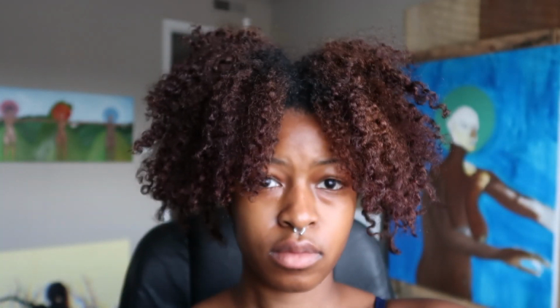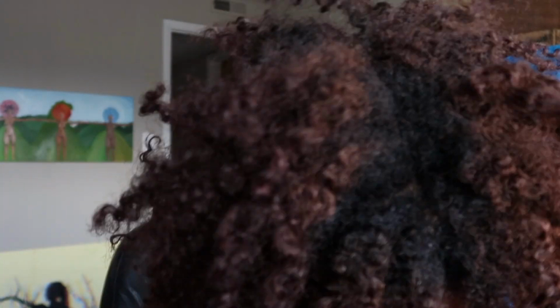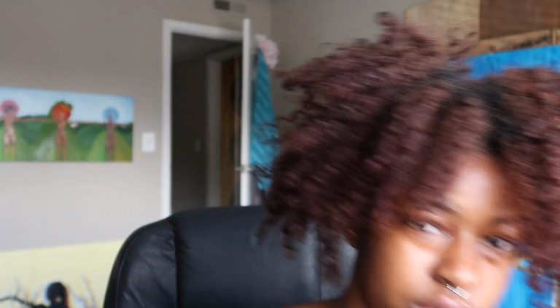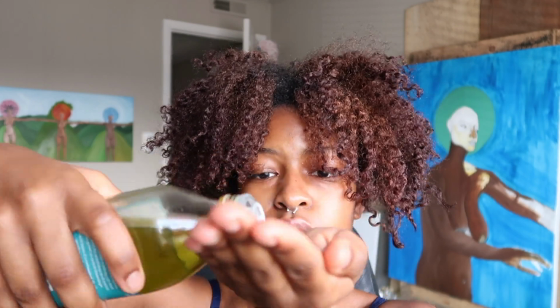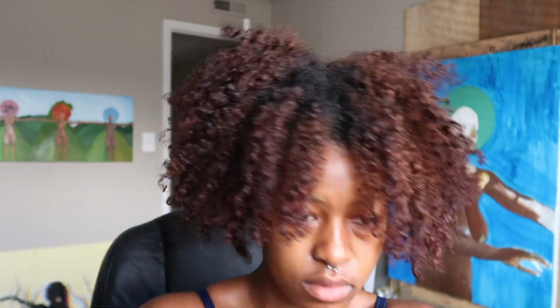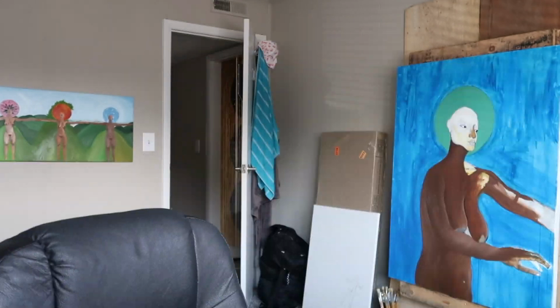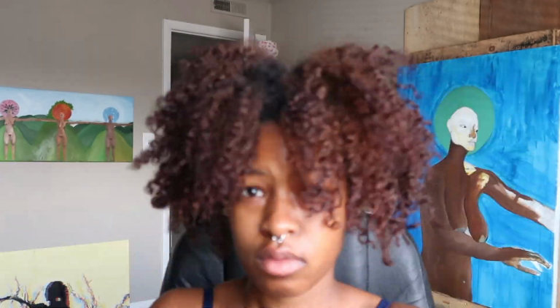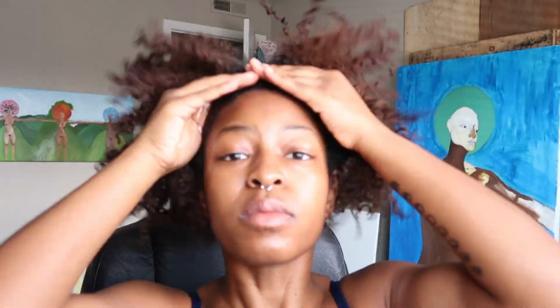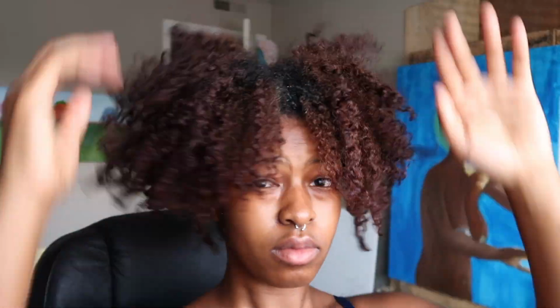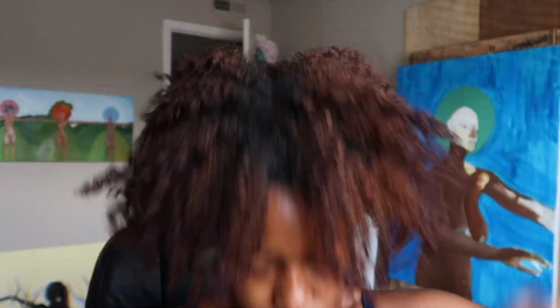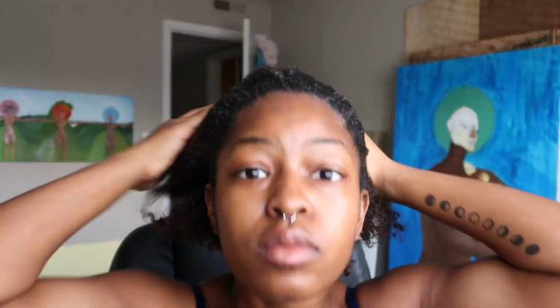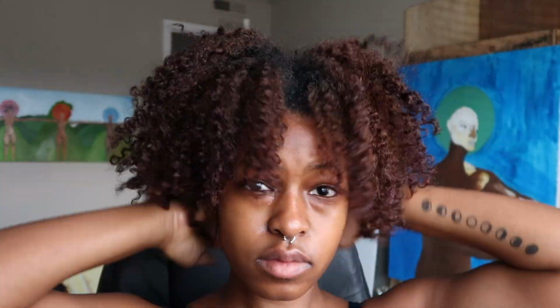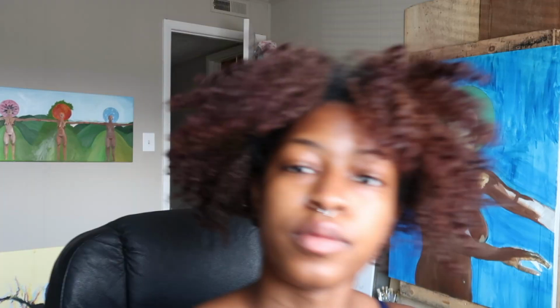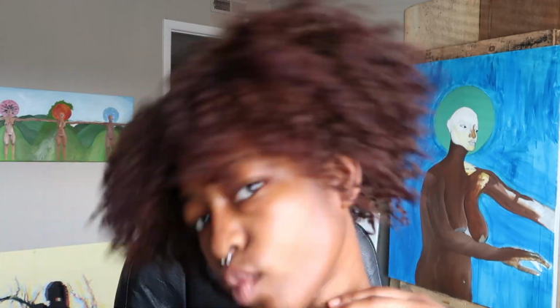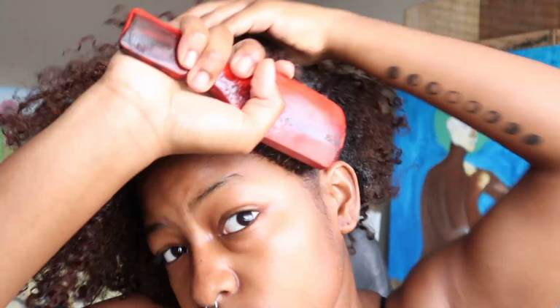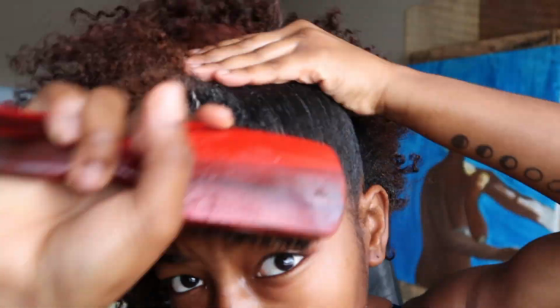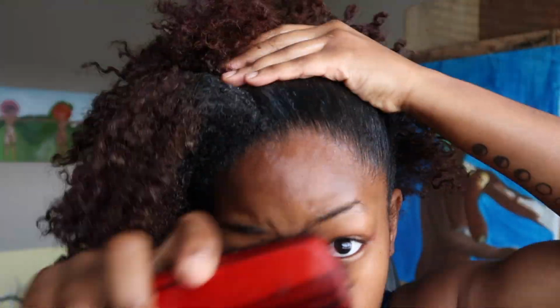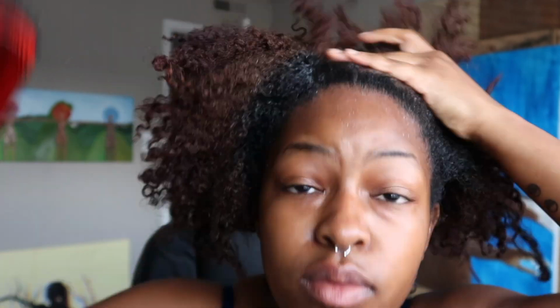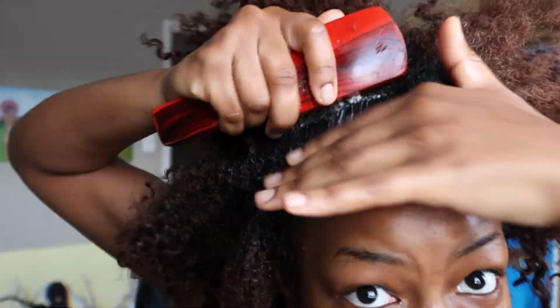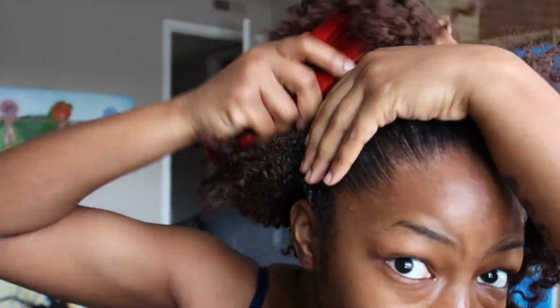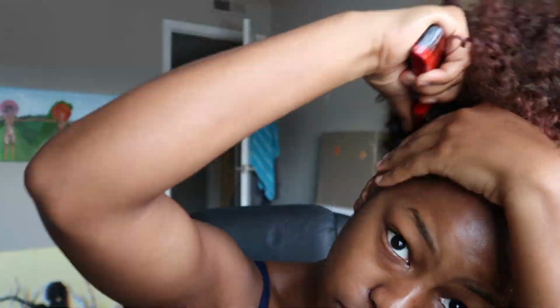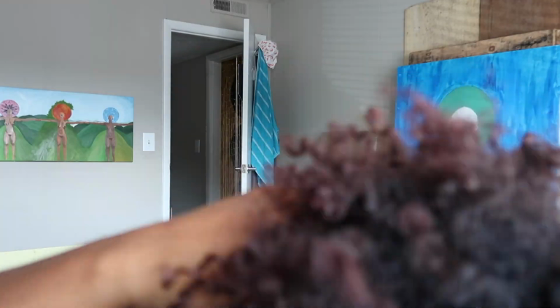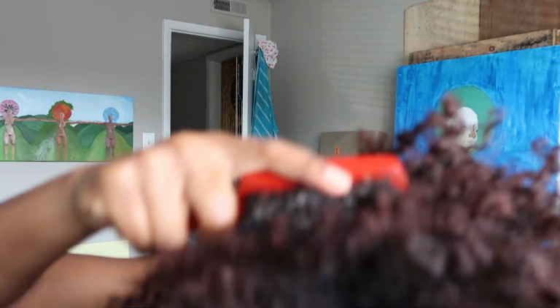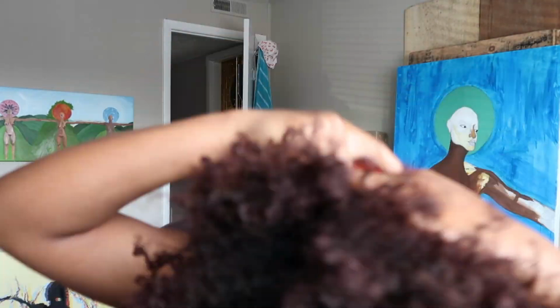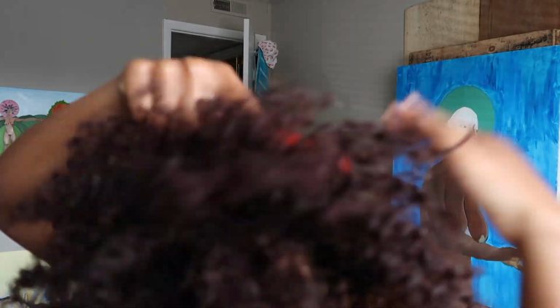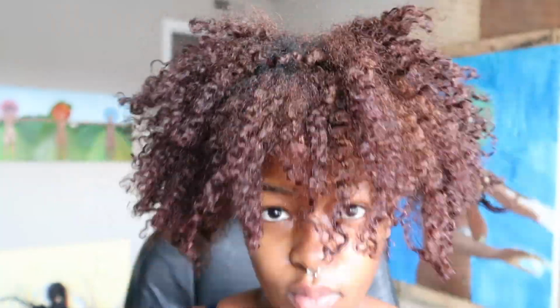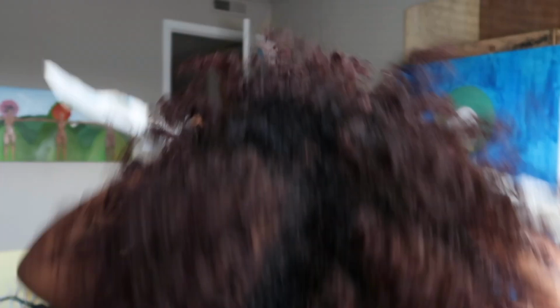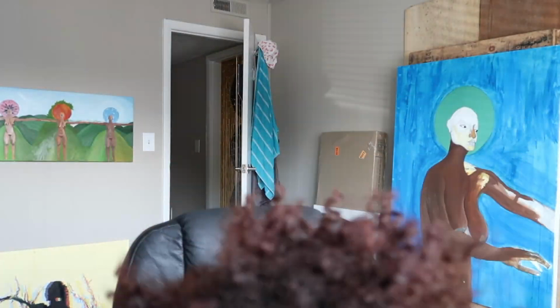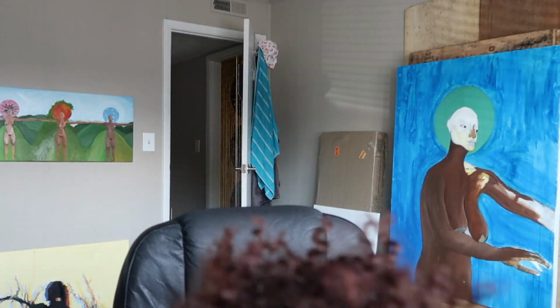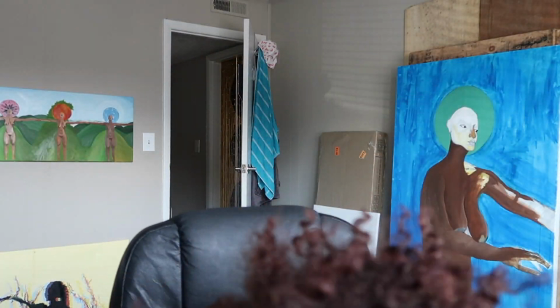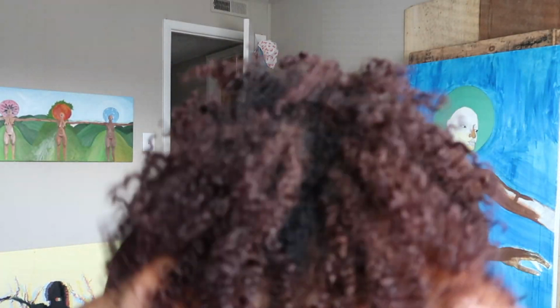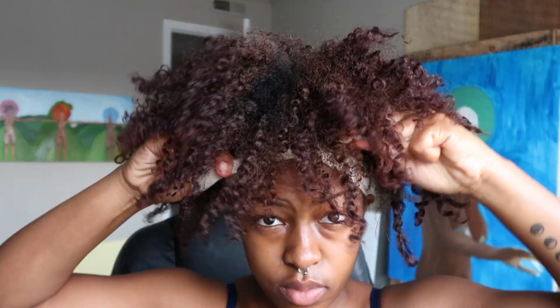Then I take some grapeseed oil to put over the eco styler gel, just so that it doesn't leave a white cast and also so that it can turn more into a moisturizing substance rather than super drying. And as you see, I brush it.